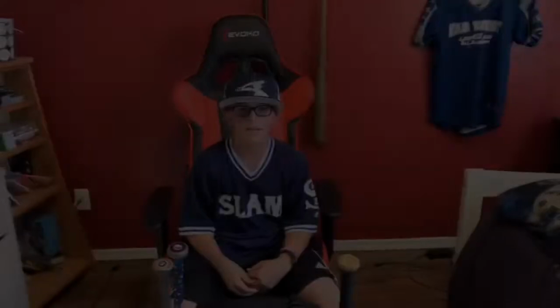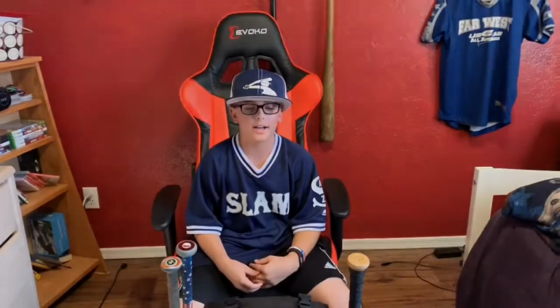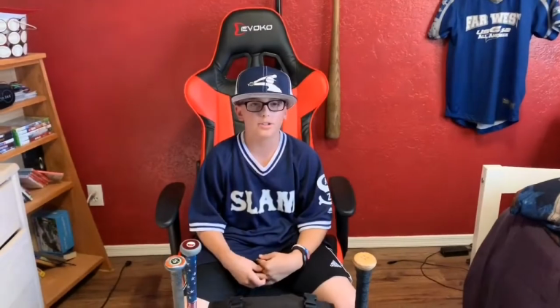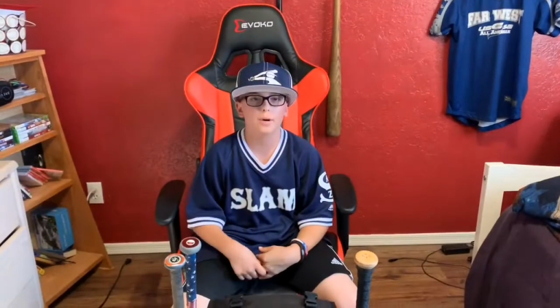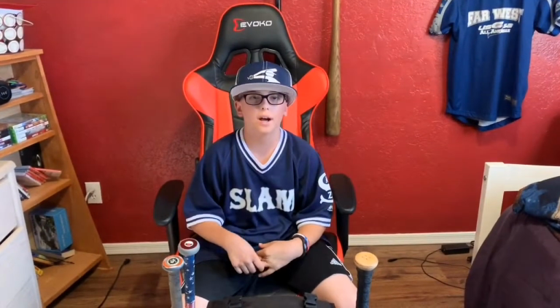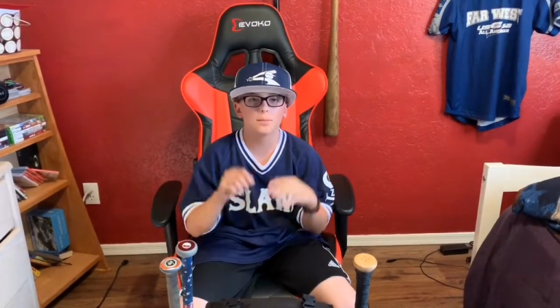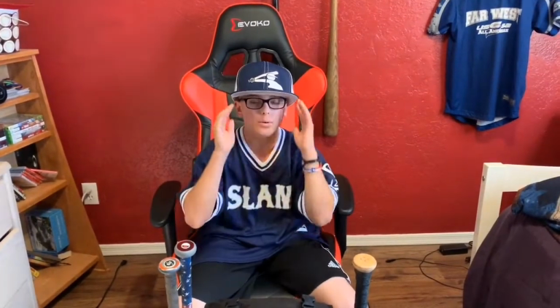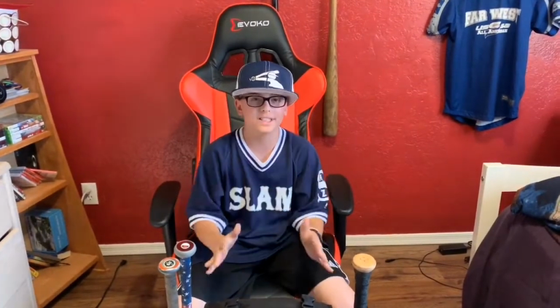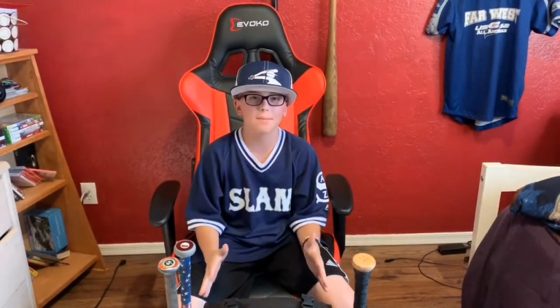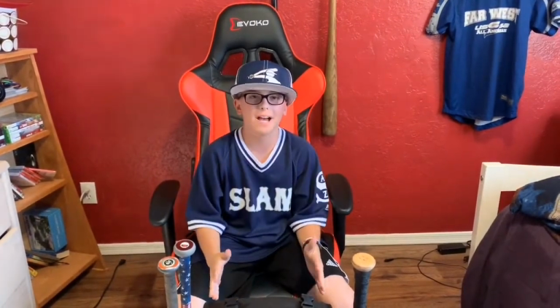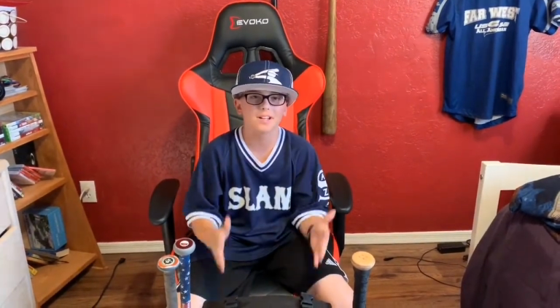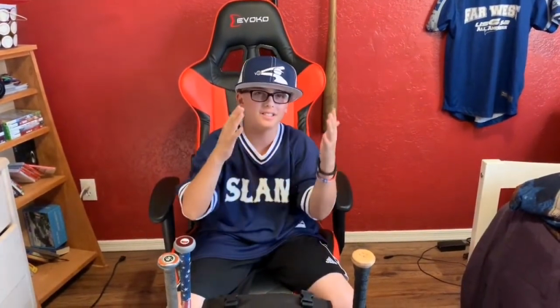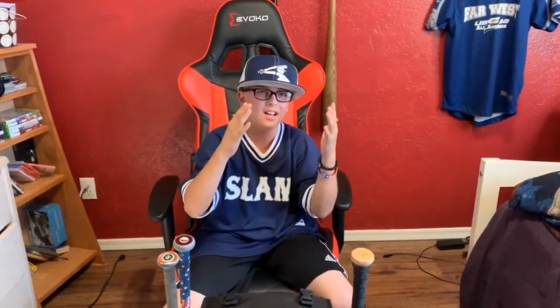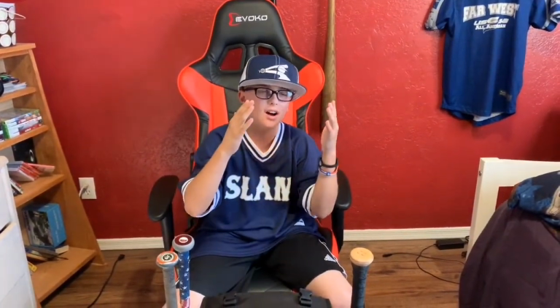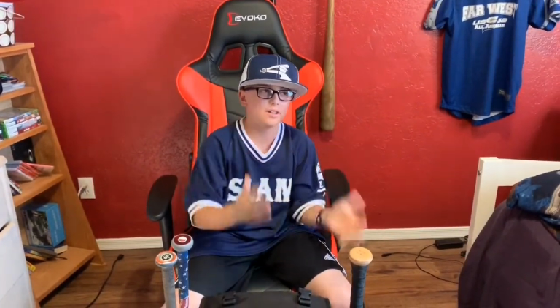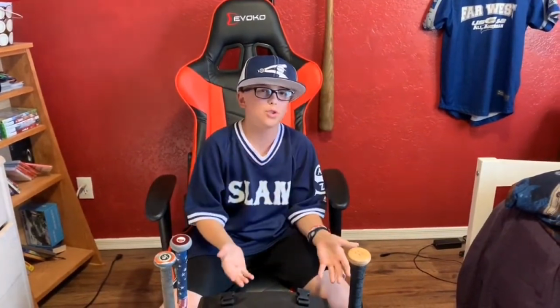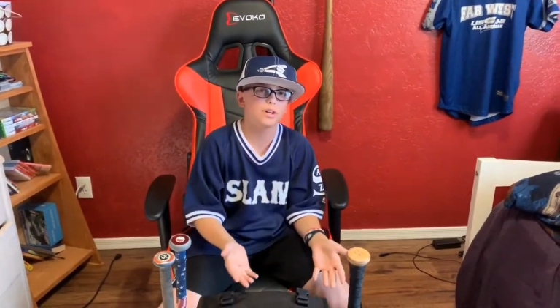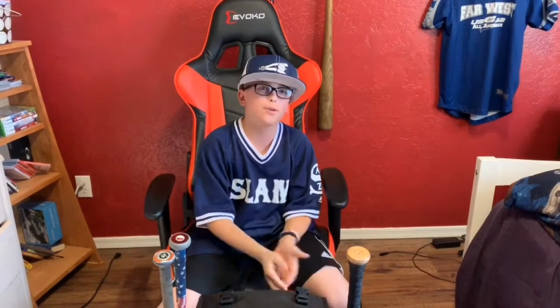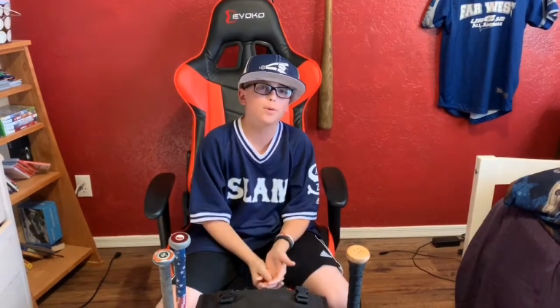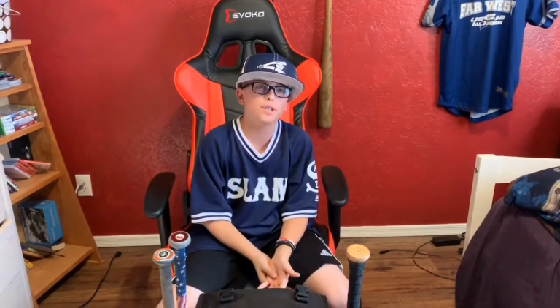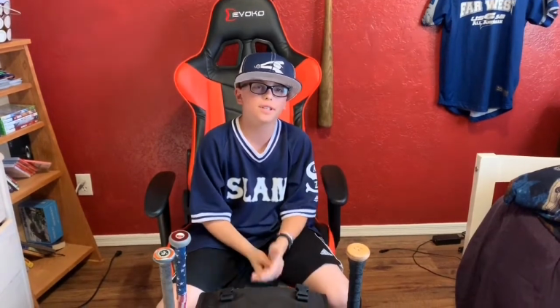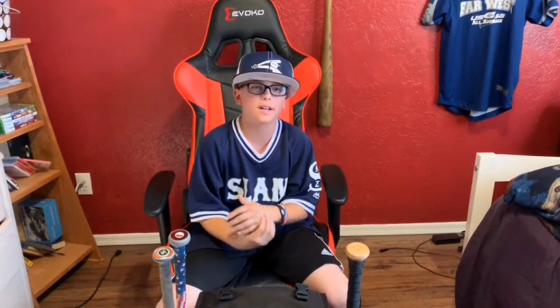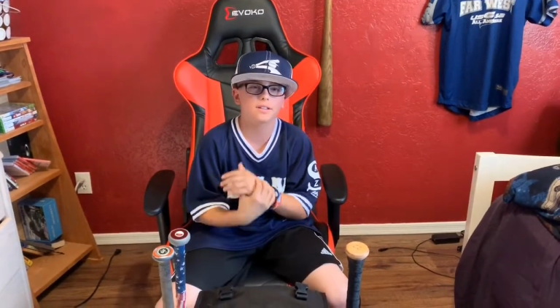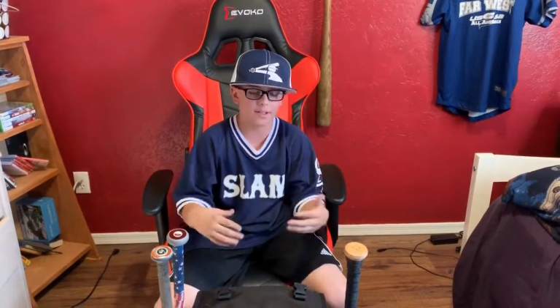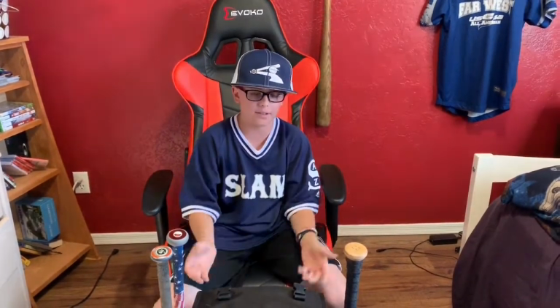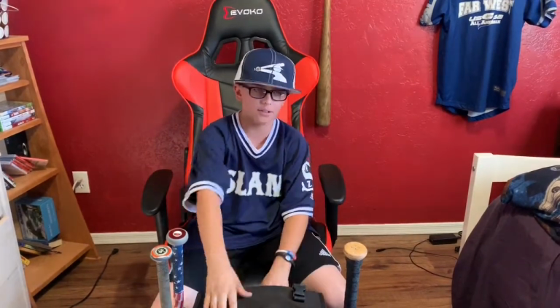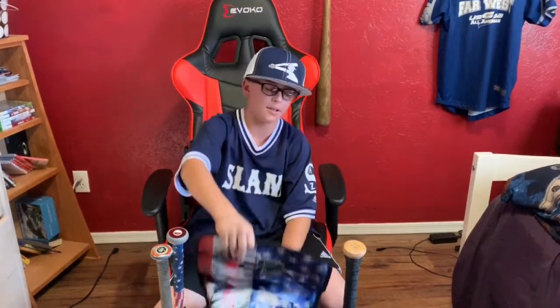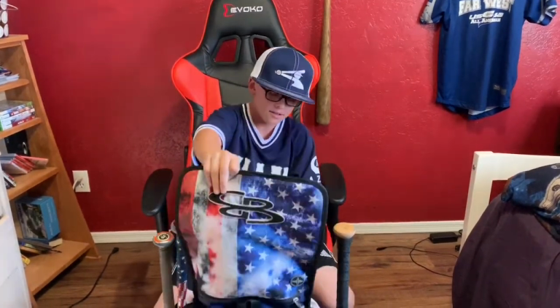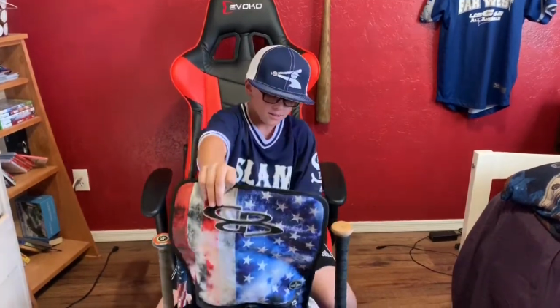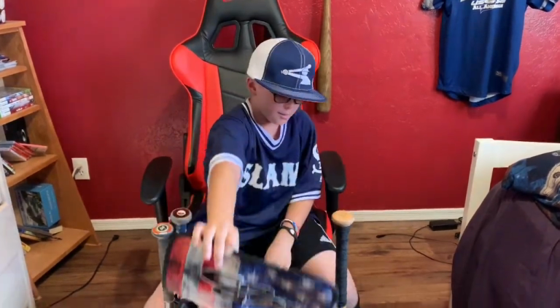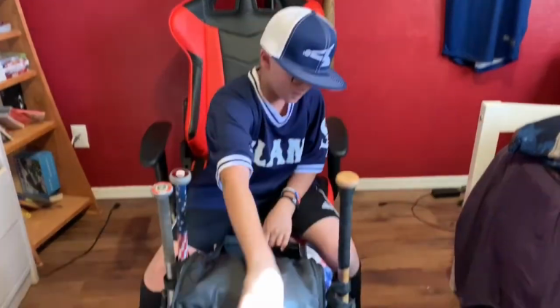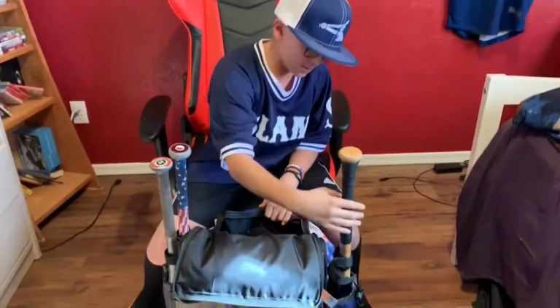Hey guys, so right now we're going to be doing what's inside my bag, because on YouTube there are other people who do this and I like that they do this. So I'm going to show you what's inside my bag.